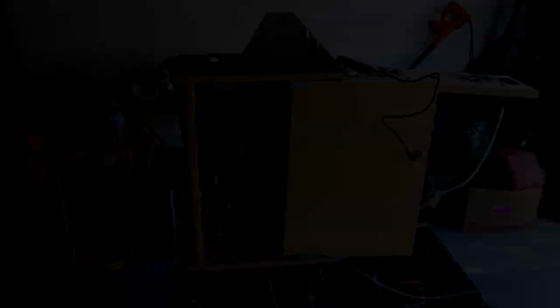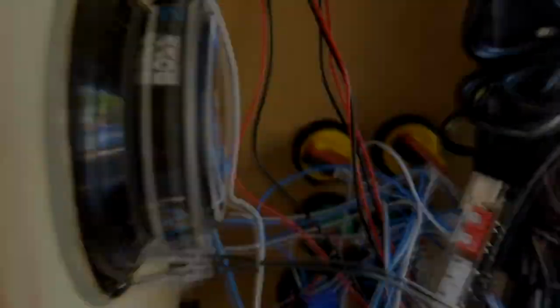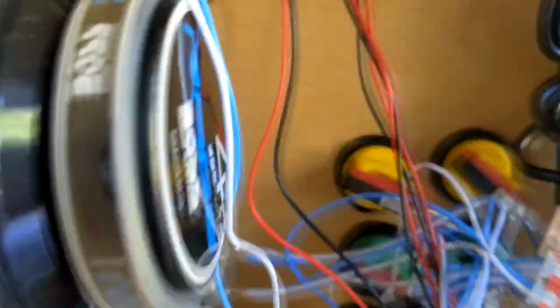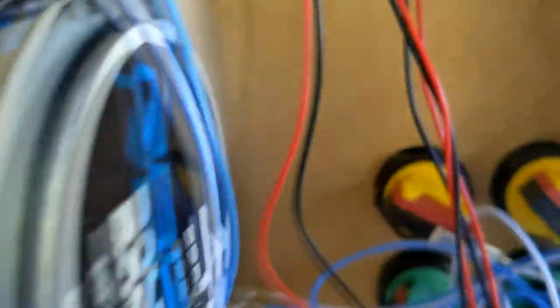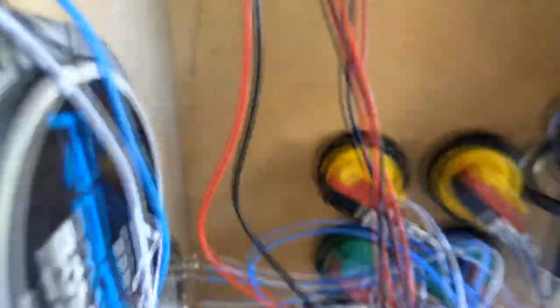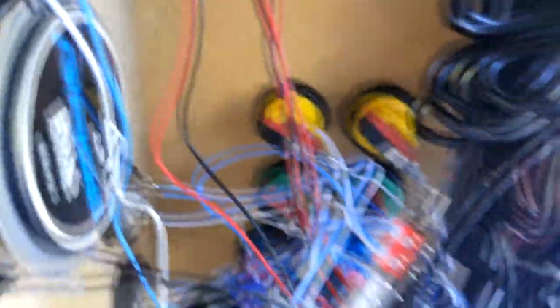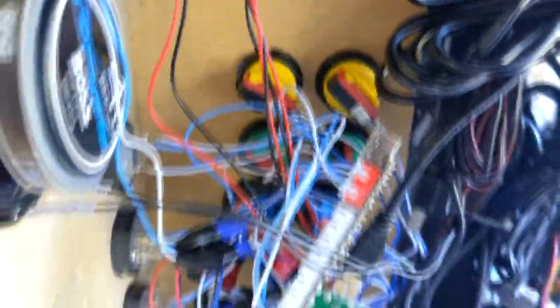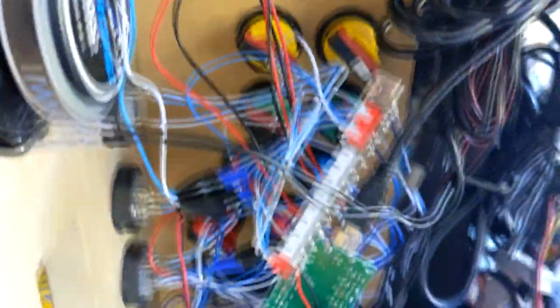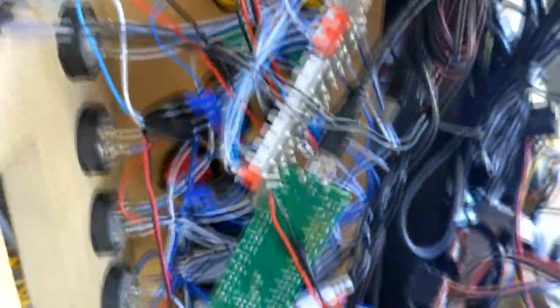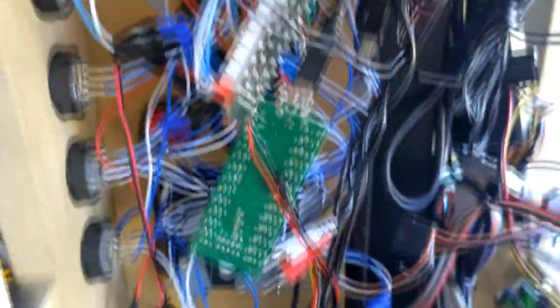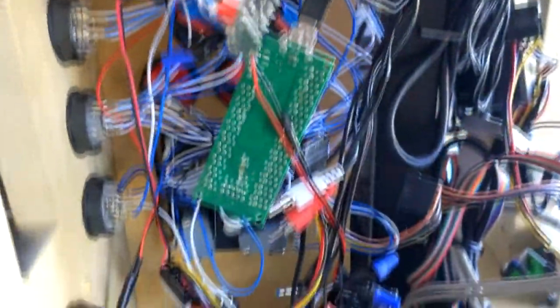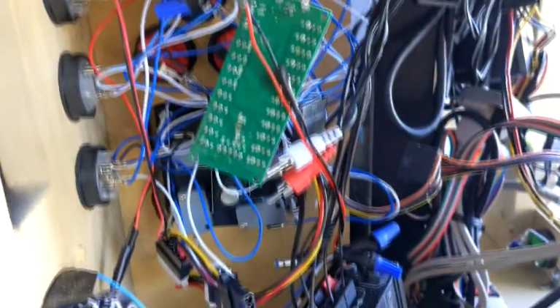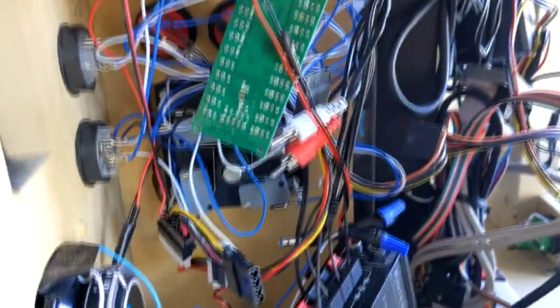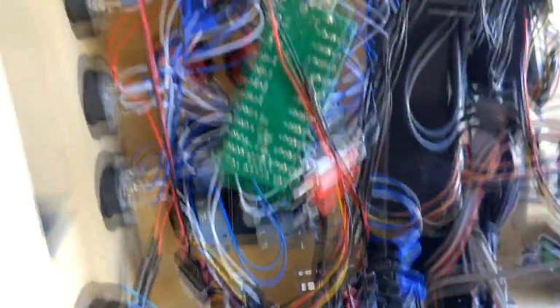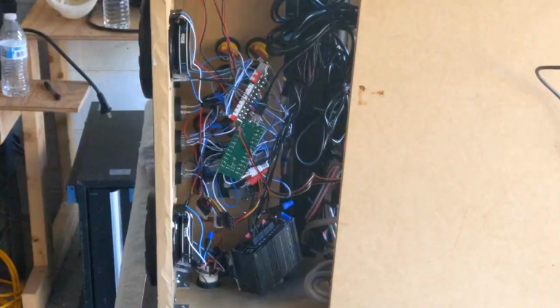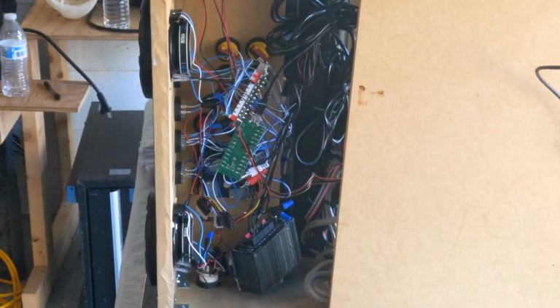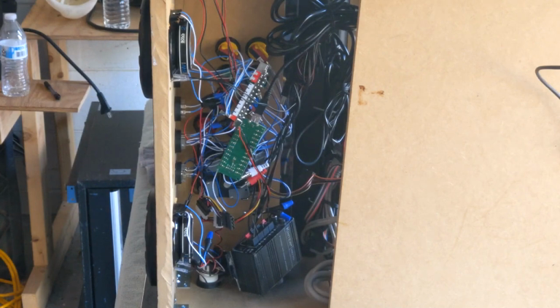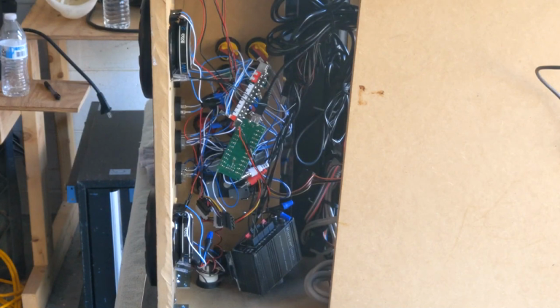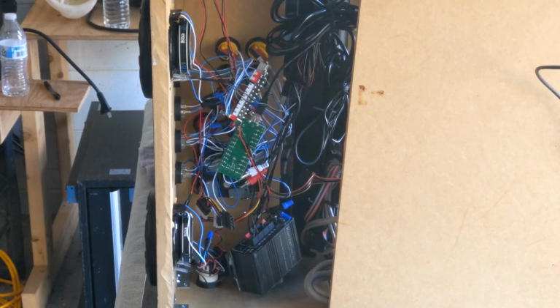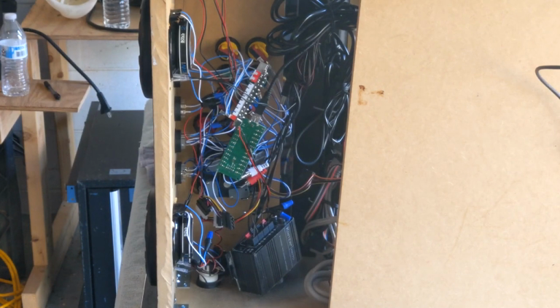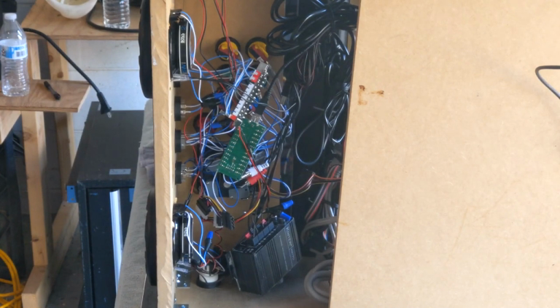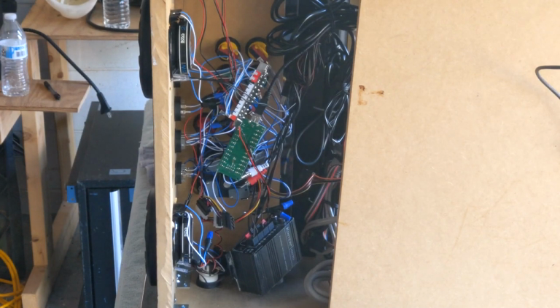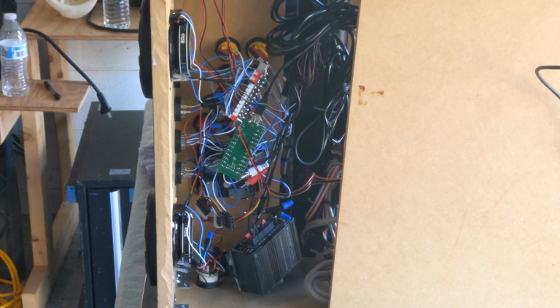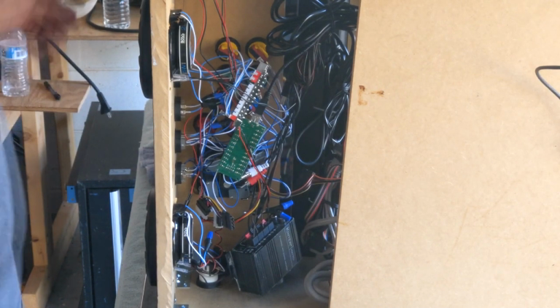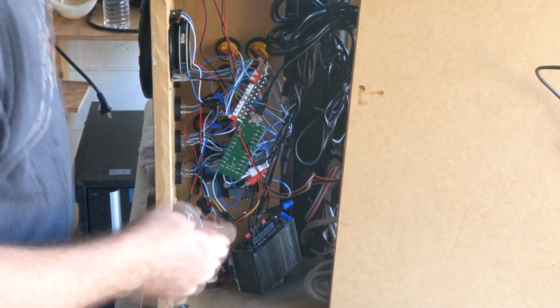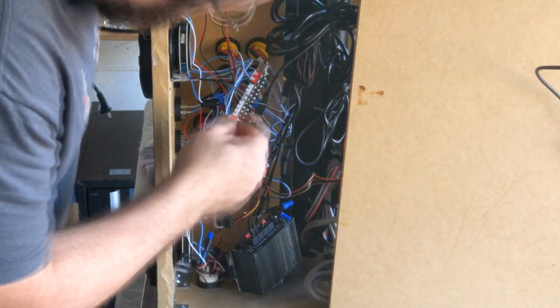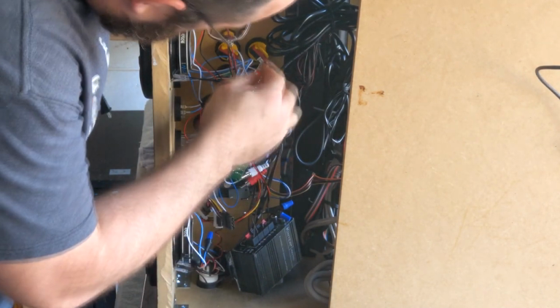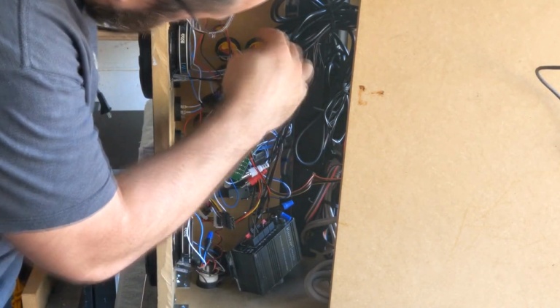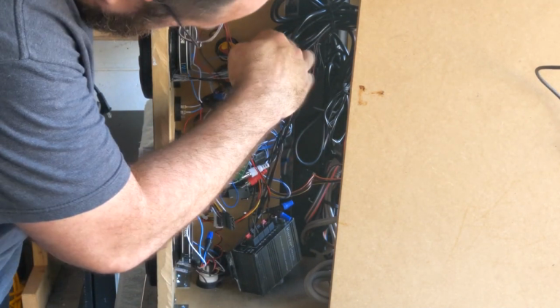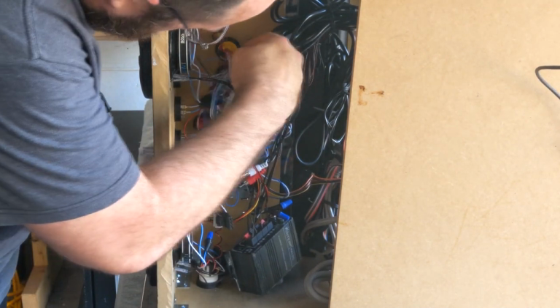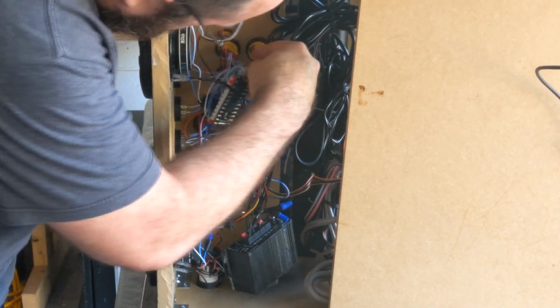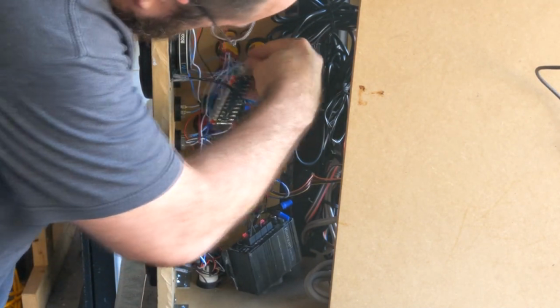Let's get started with pulling out the control panel buttons. I pulled the wires from the cherry switches and then unscrewed the buttons from the control panel.